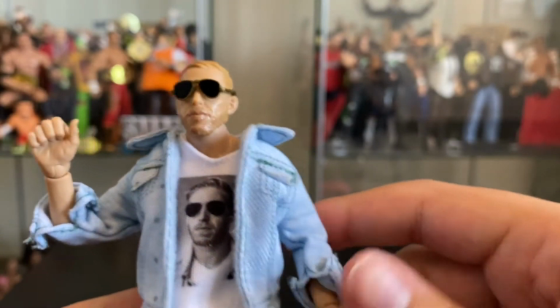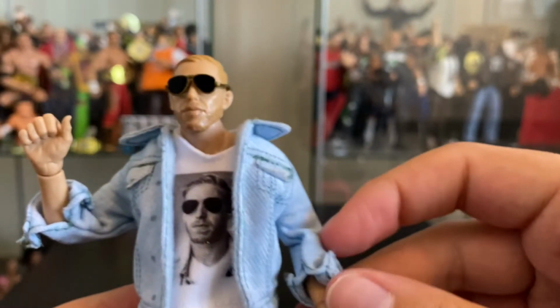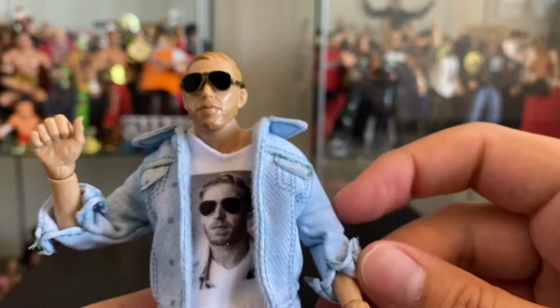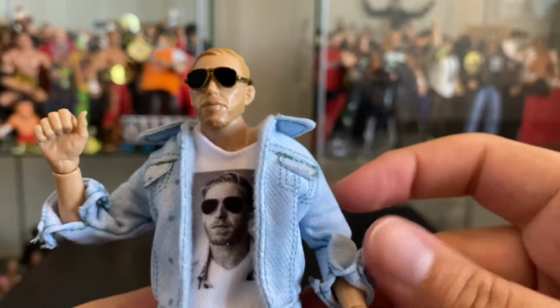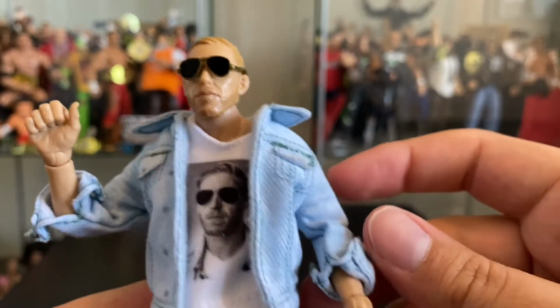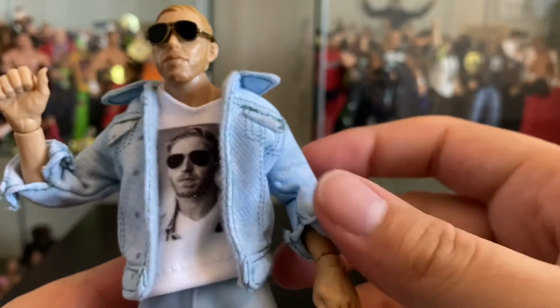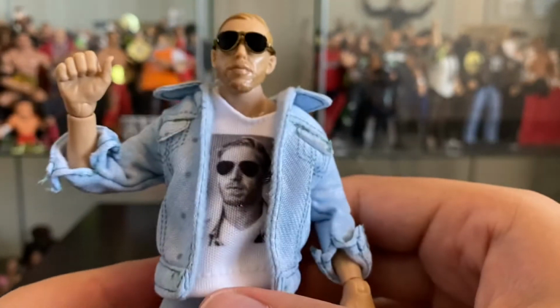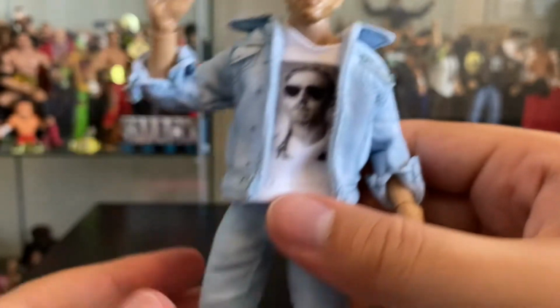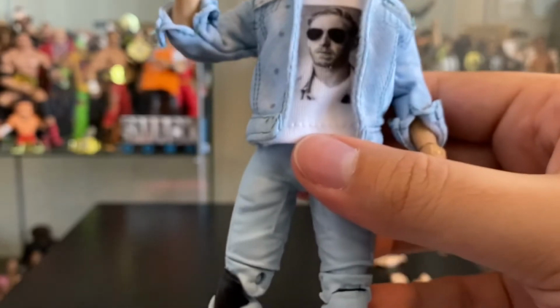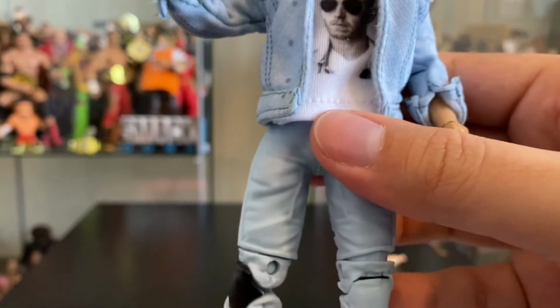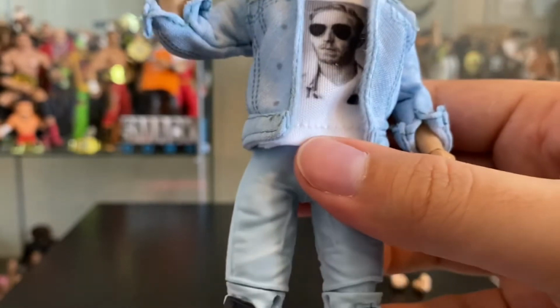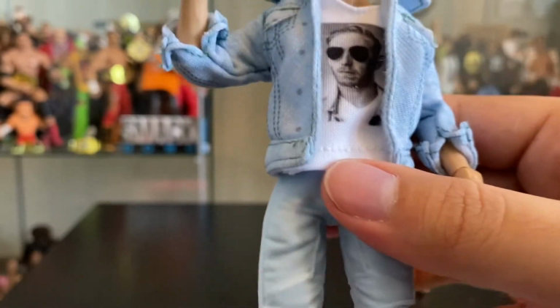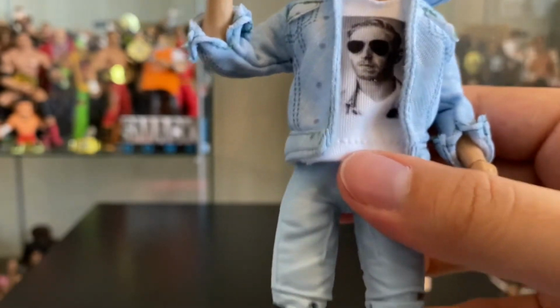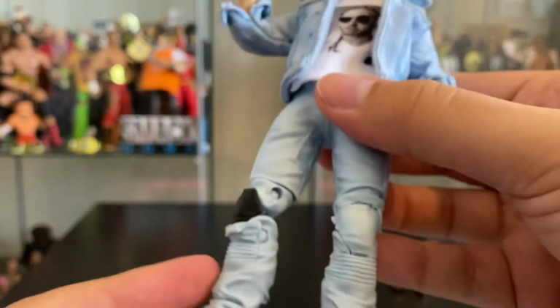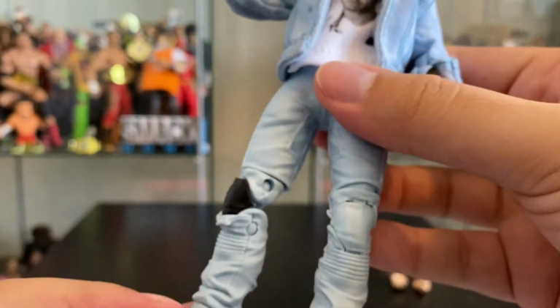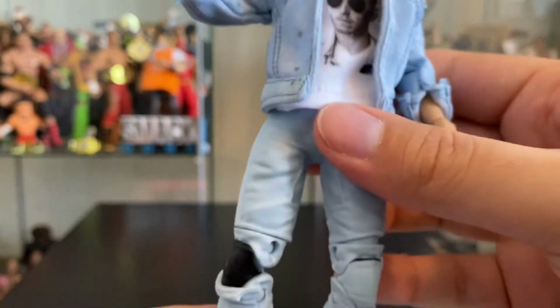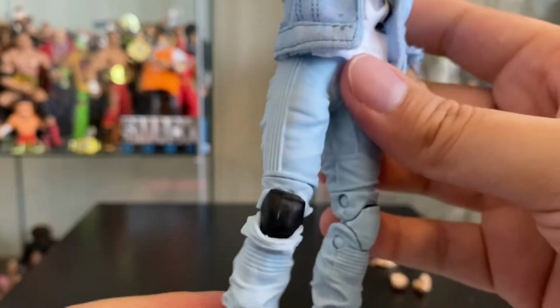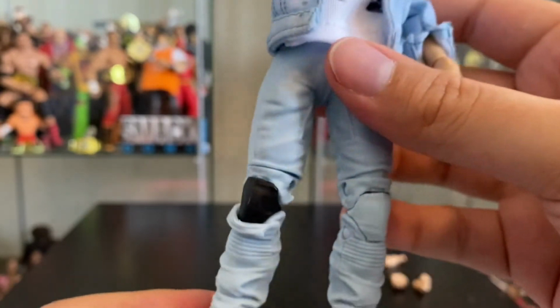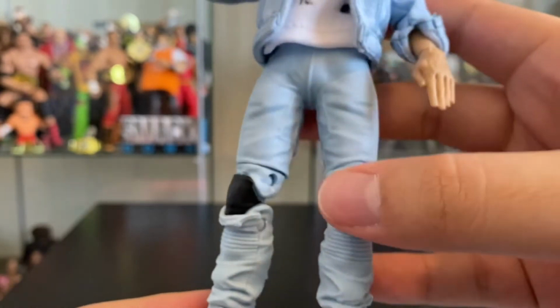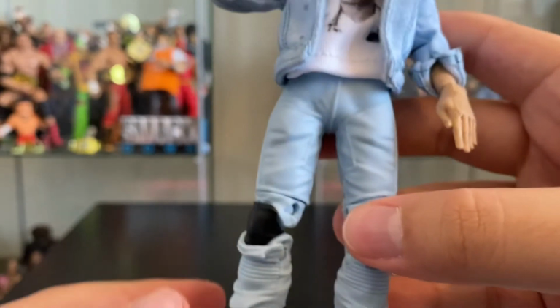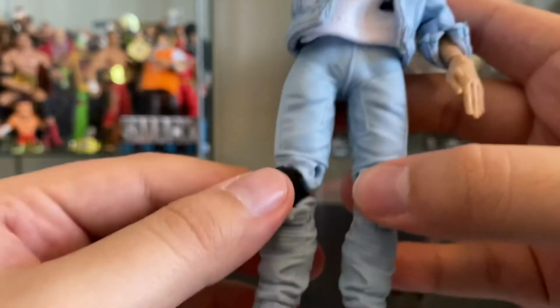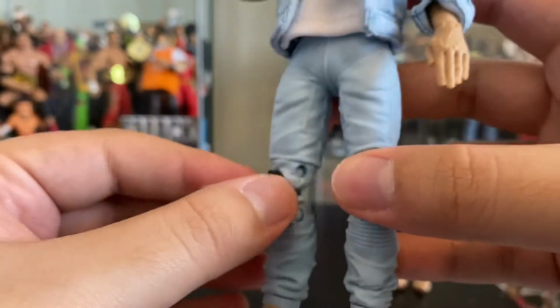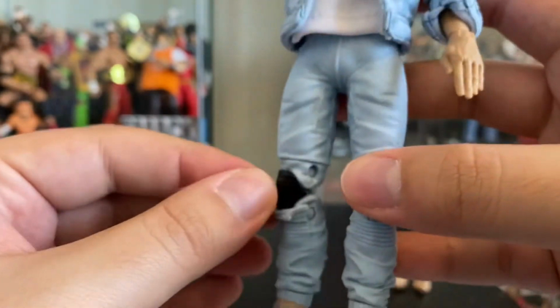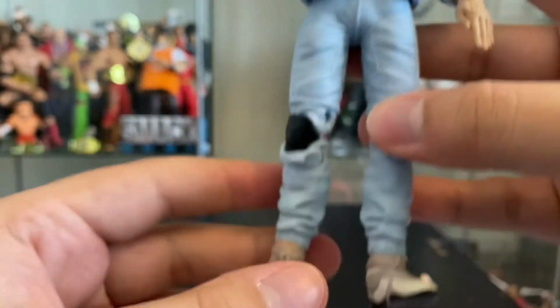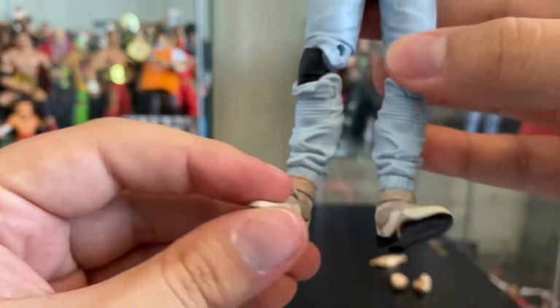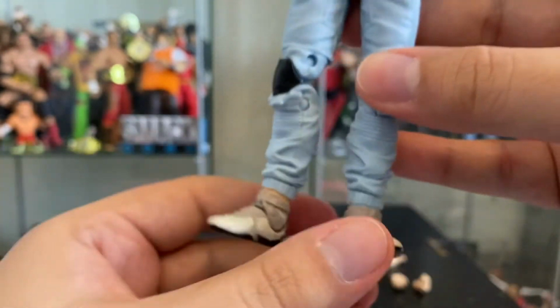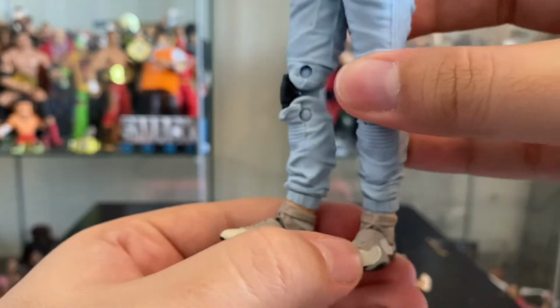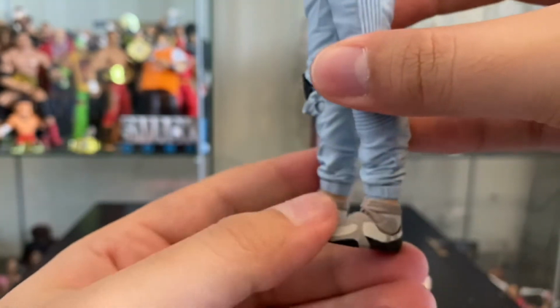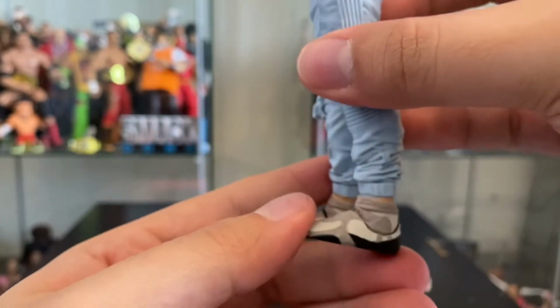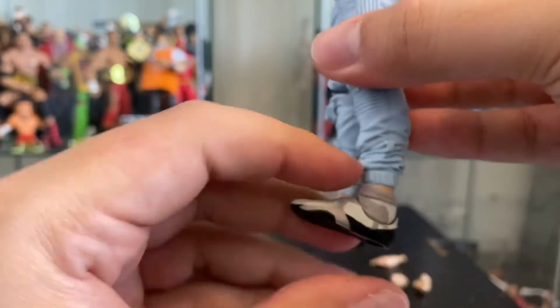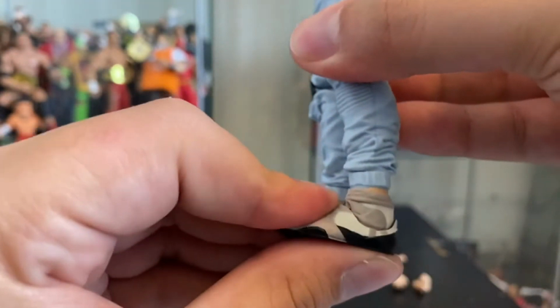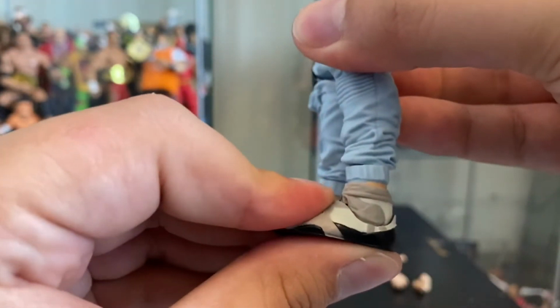Here we have his jean jacket with rolled-up sleeves. Let's get to the main event about this figure — you have all the articulation, we have the knee pad in there, his shoes. Man, these are very detailed.